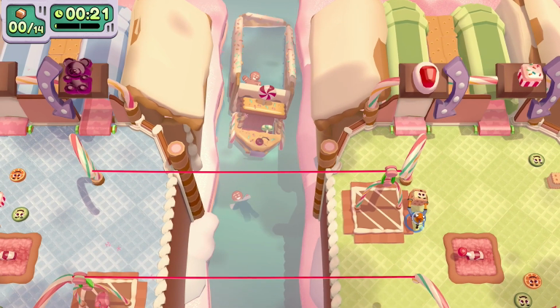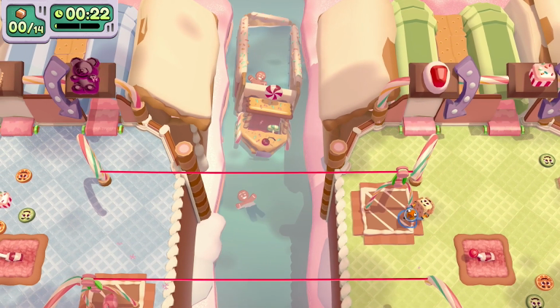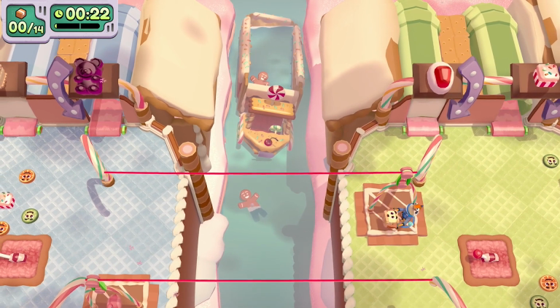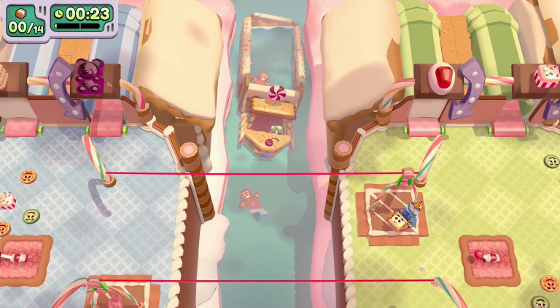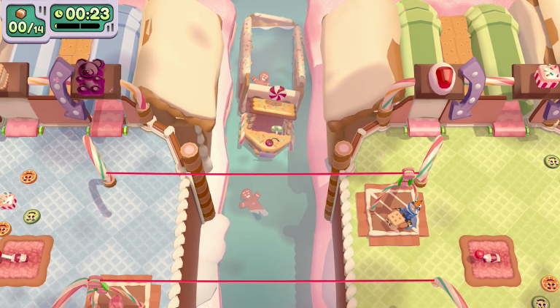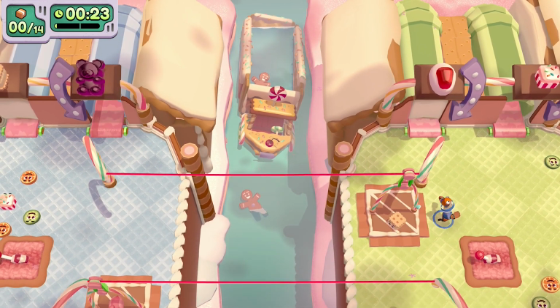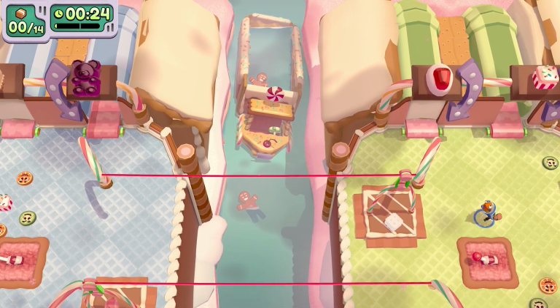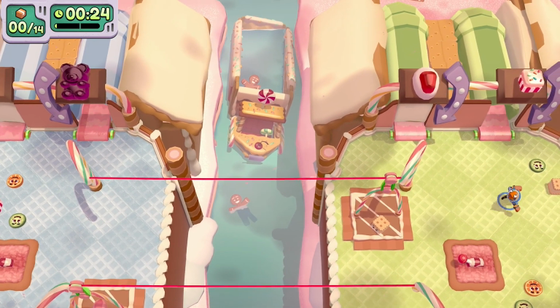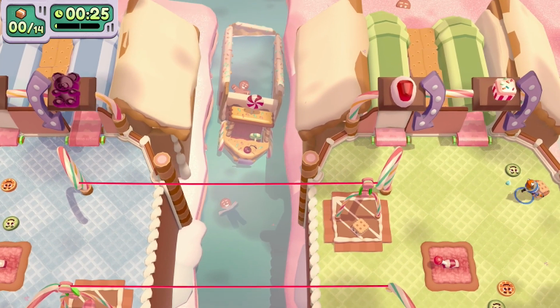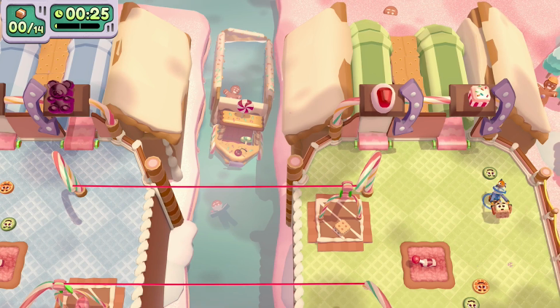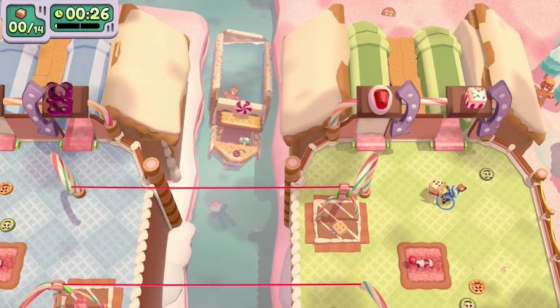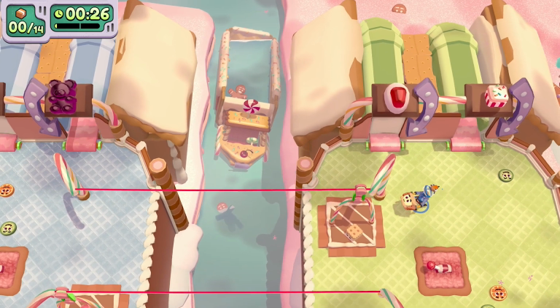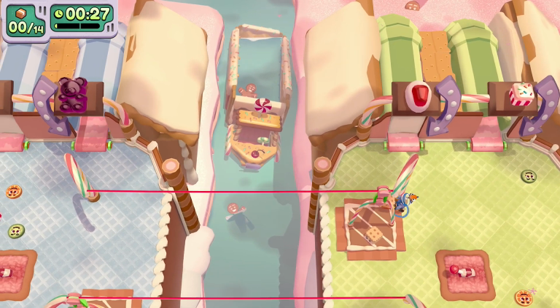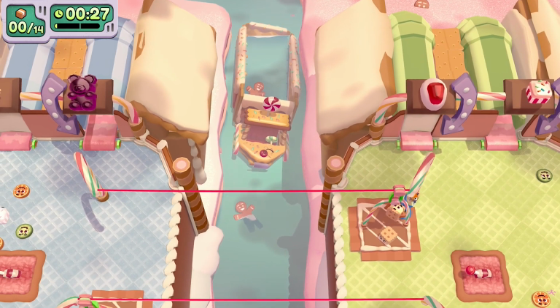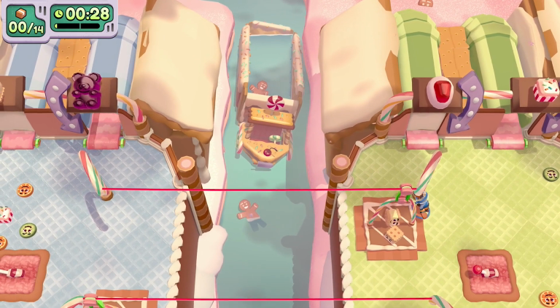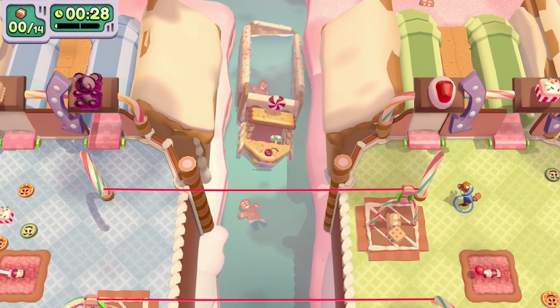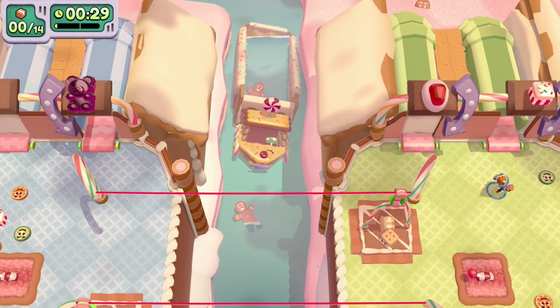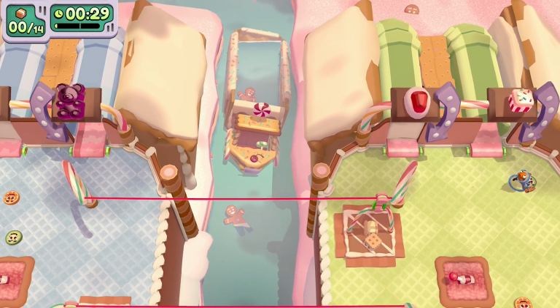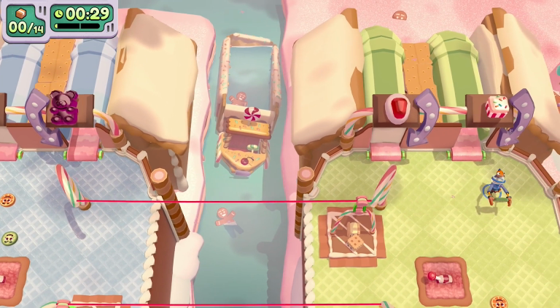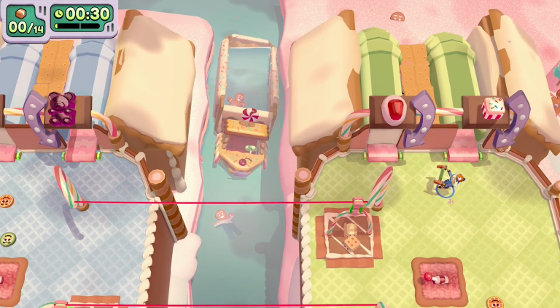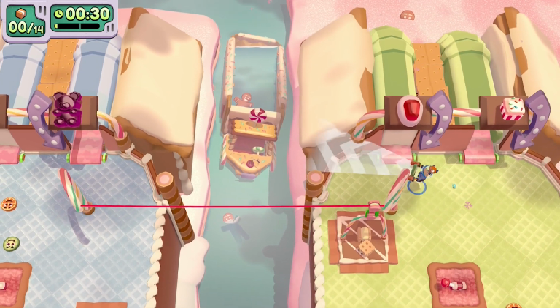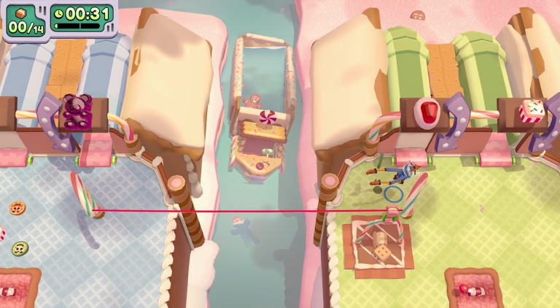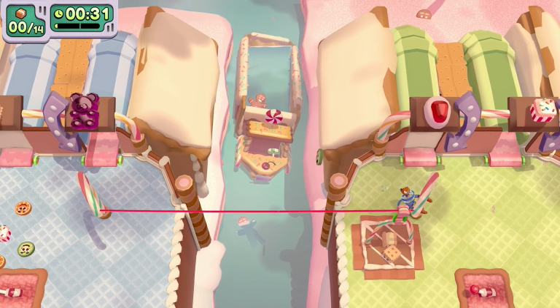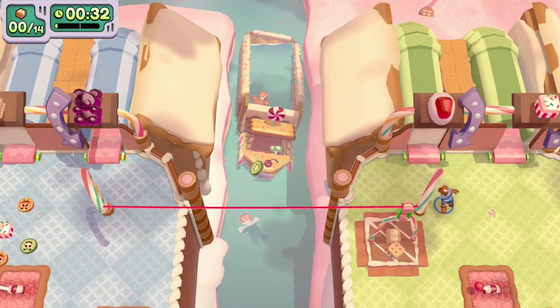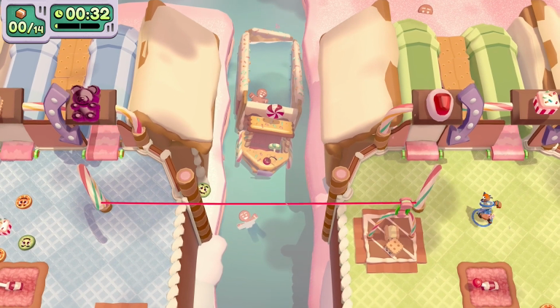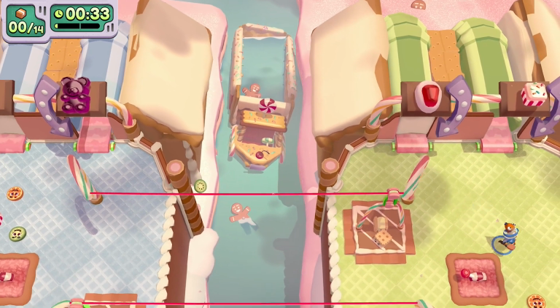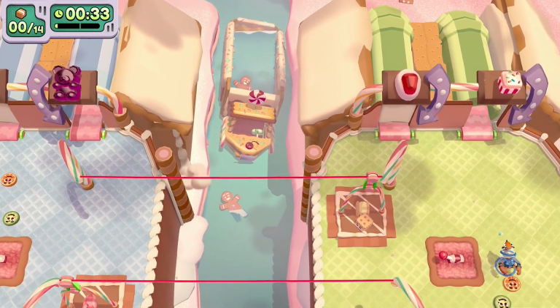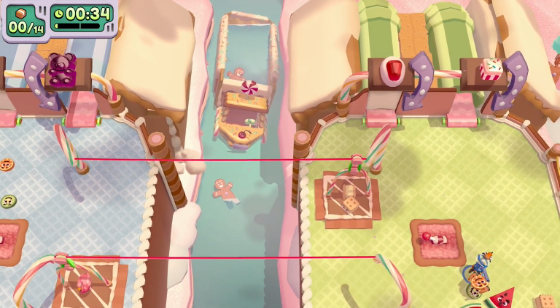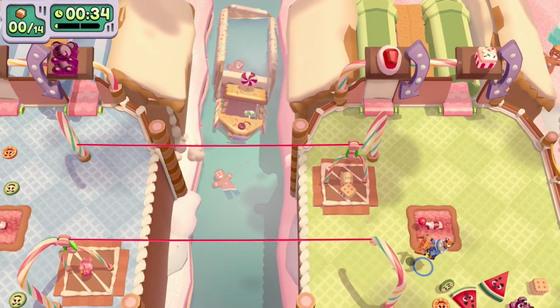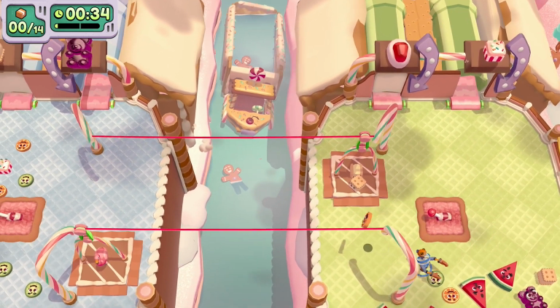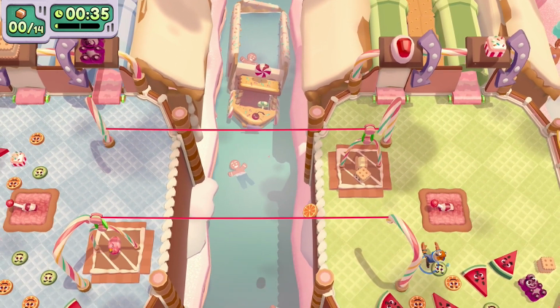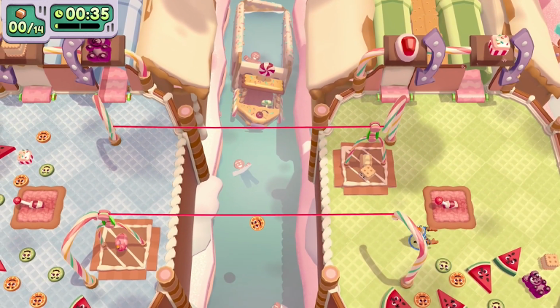Right from the start you want to collect the orange, cucumber and watermelon slices and just chuck them in the middle. Throwing all the fruit away in the middle is quite time-consuming and this is why it's hard to get the pro time and the bonus objective in one playthrough.